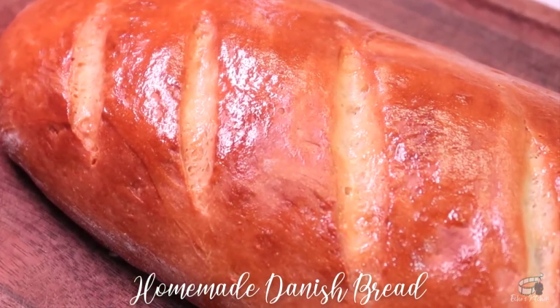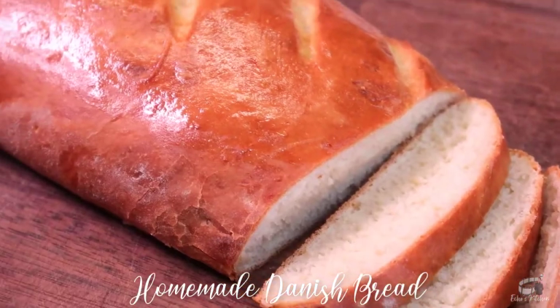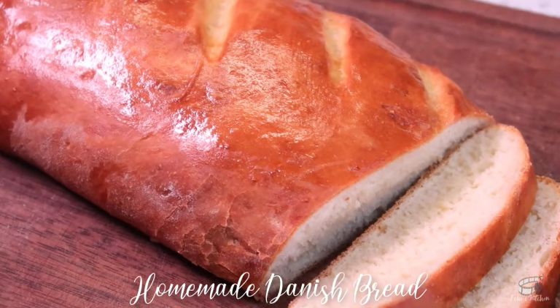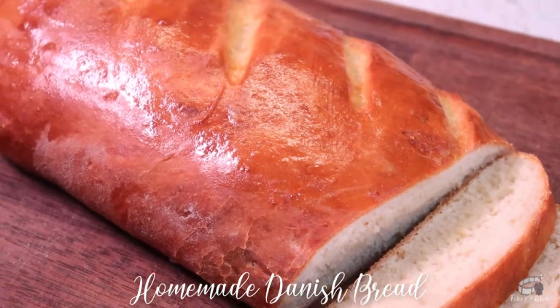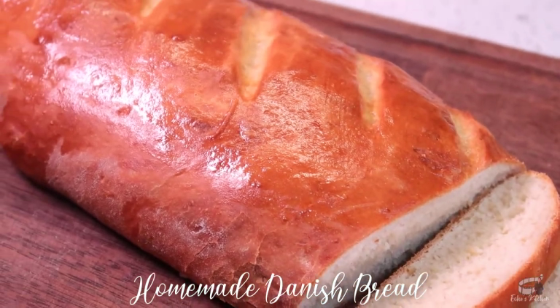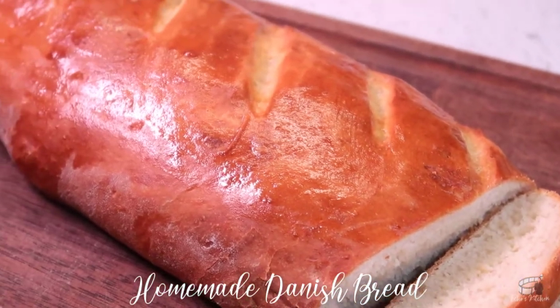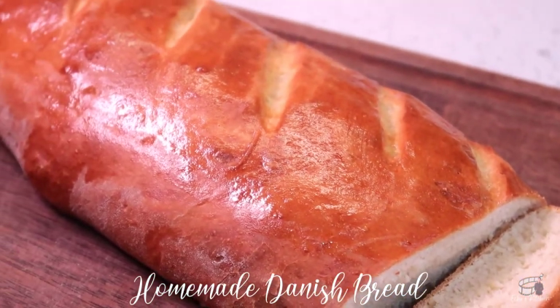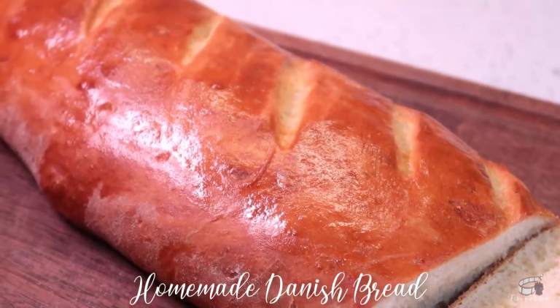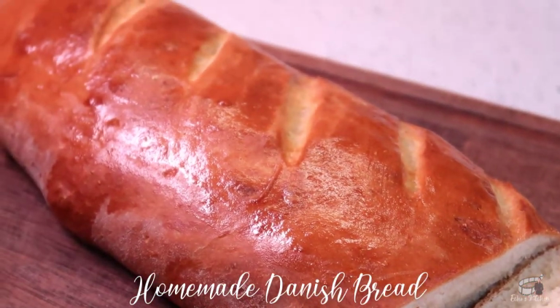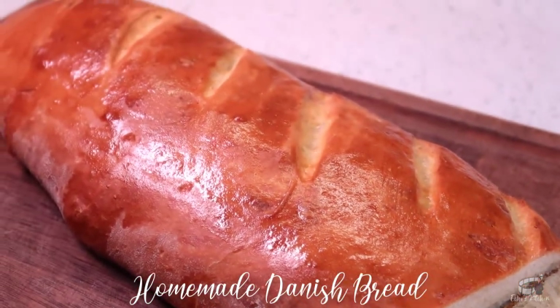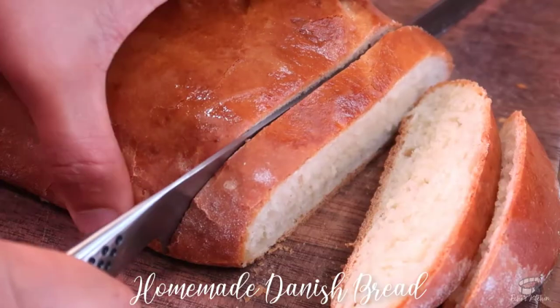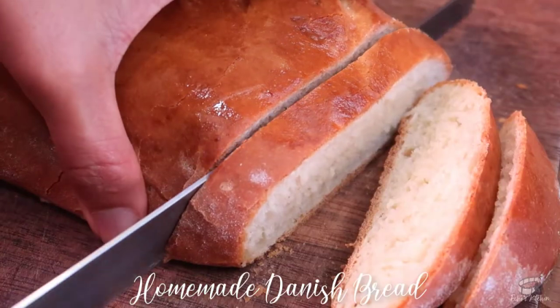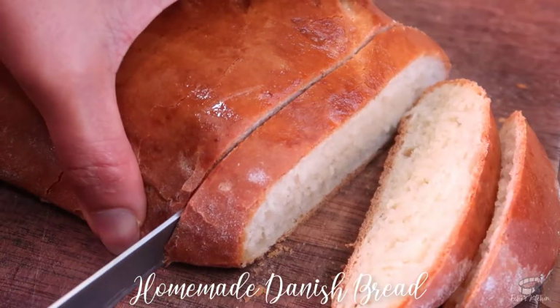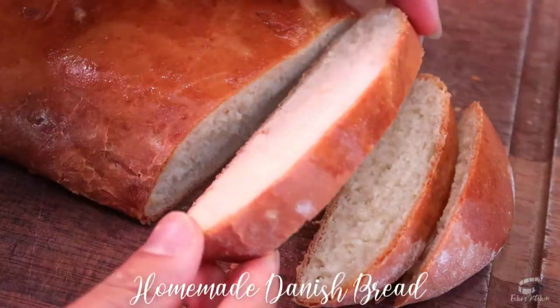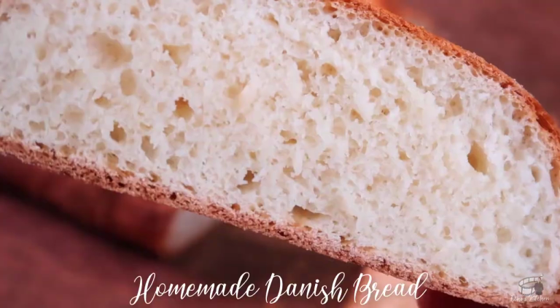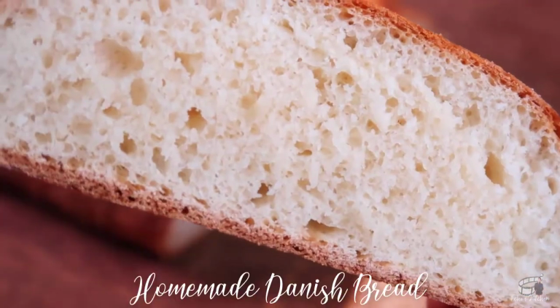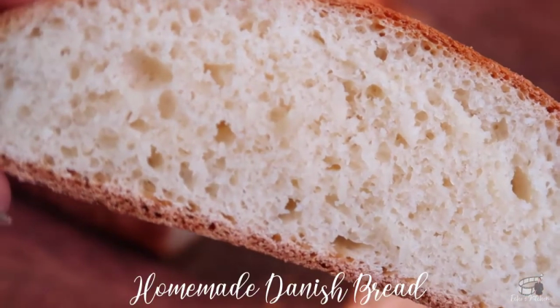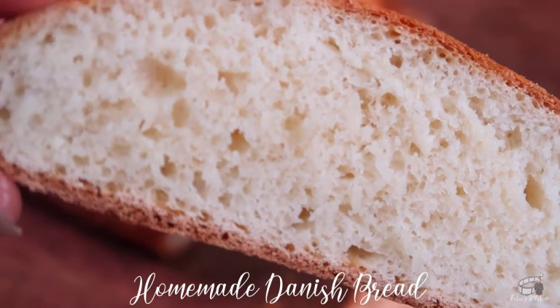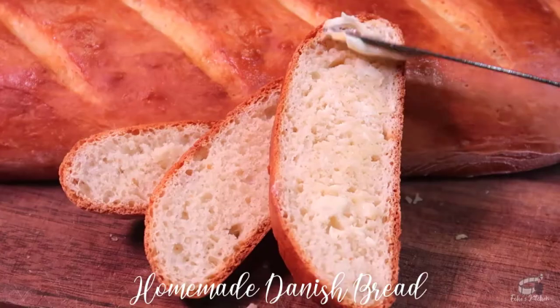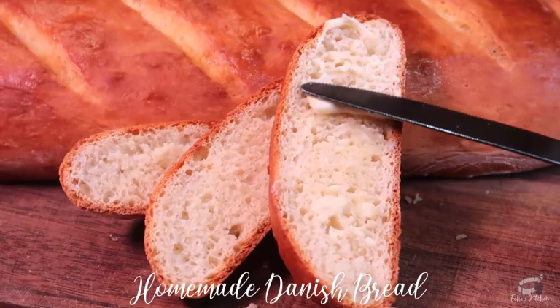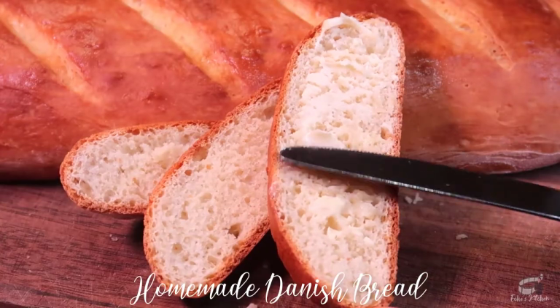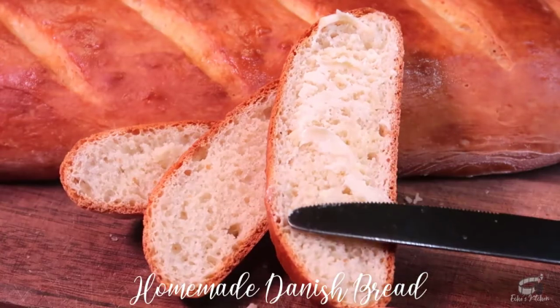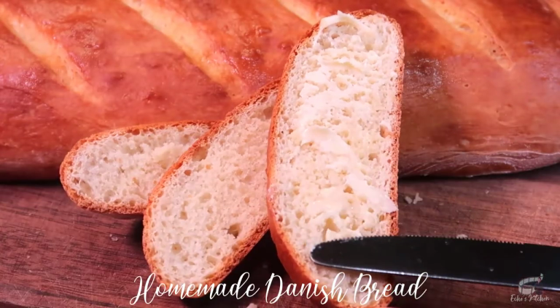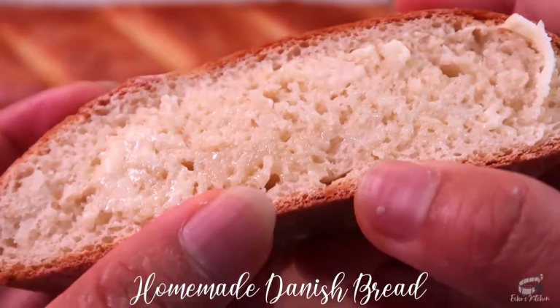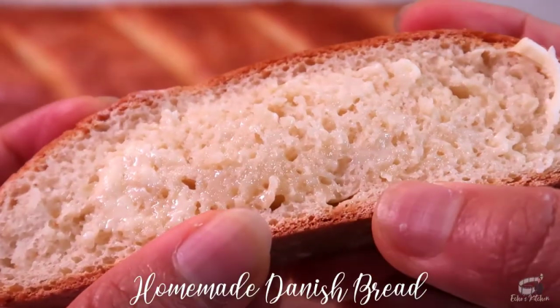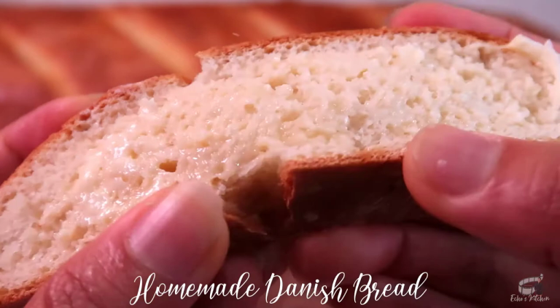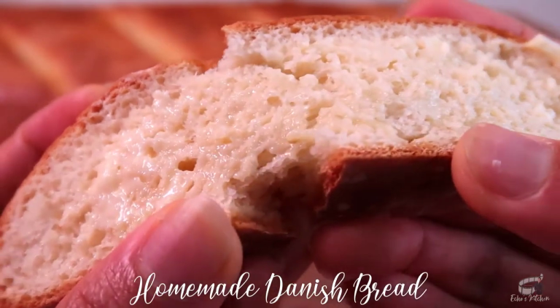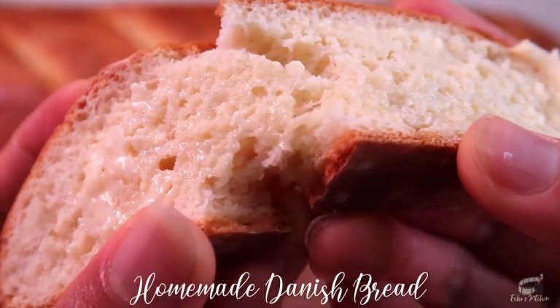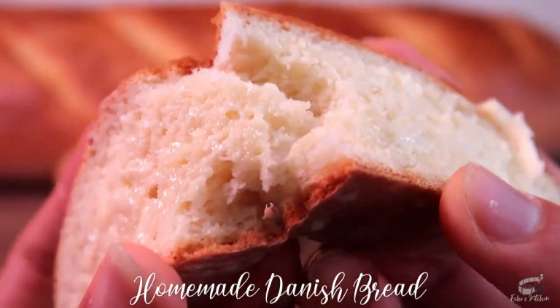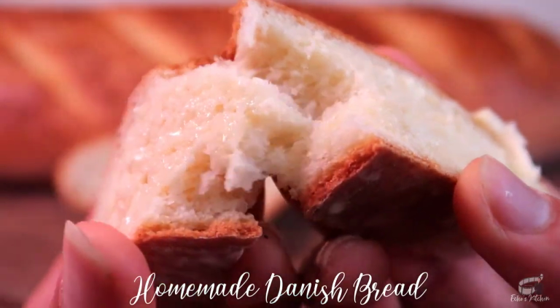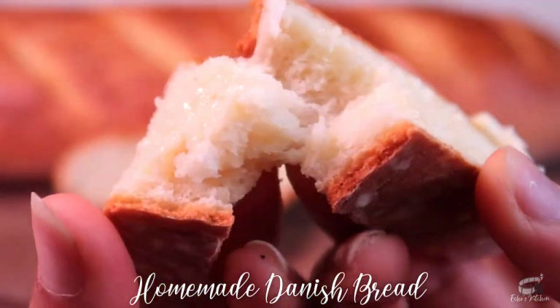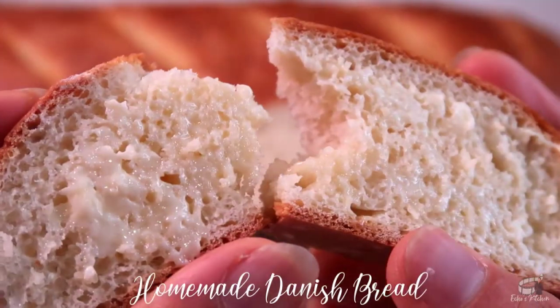It's a traditional type of bread in Denmark that can be served for breakfast or afternoon snack with a cup of coffee and a slice of cheese, oftentimes enjoyed with a thick spread of butter. So, let's get started!